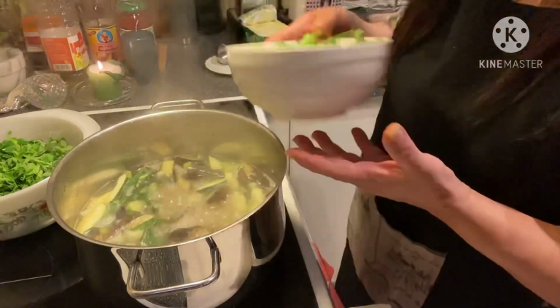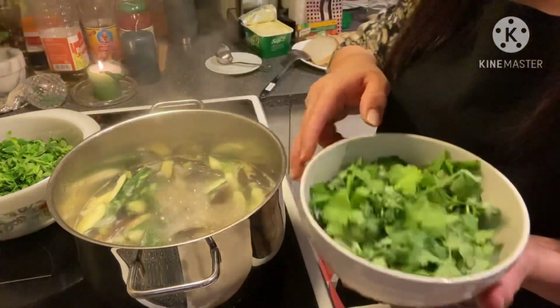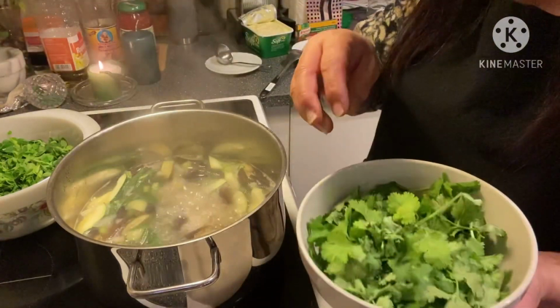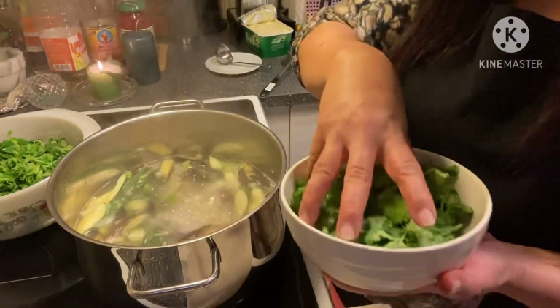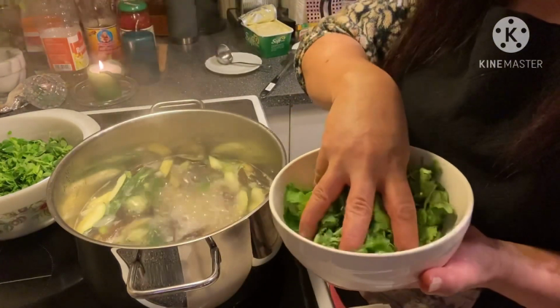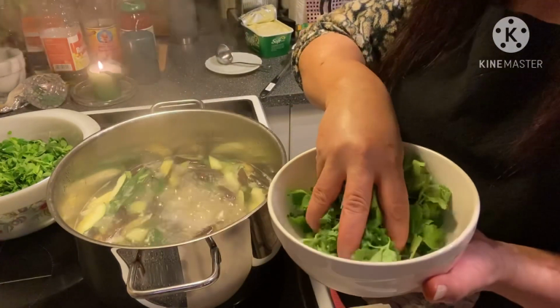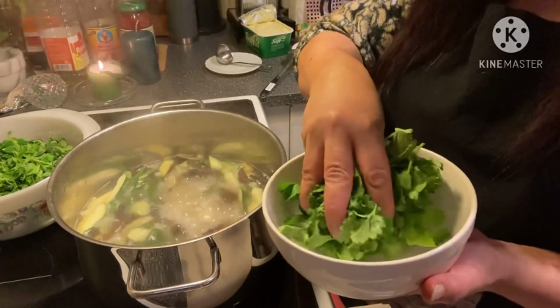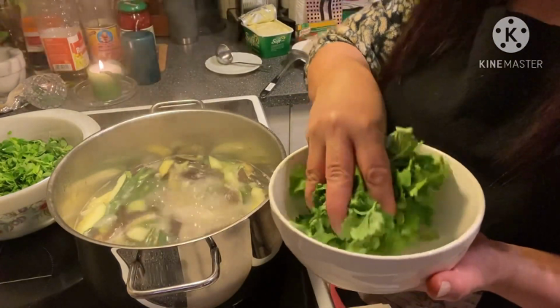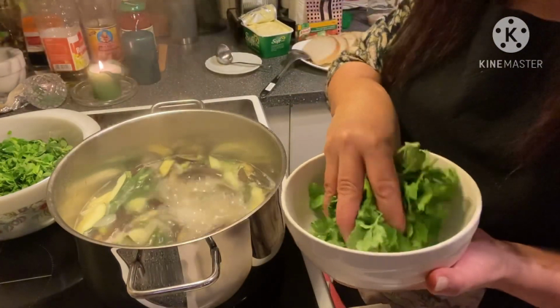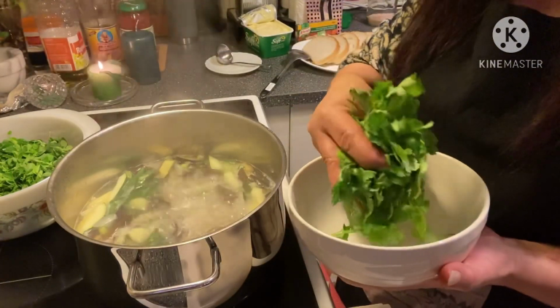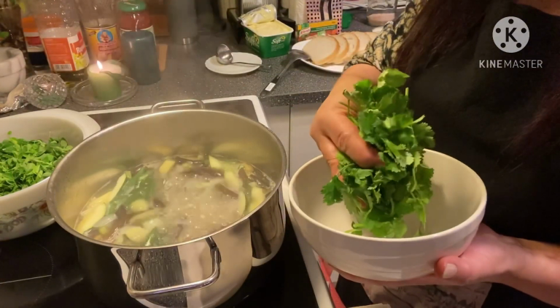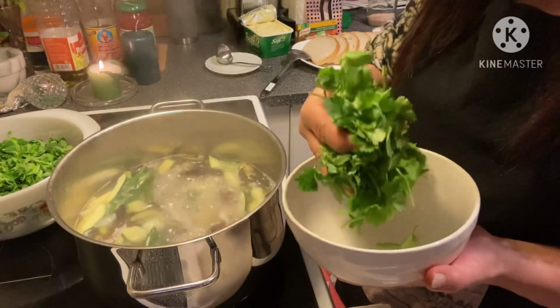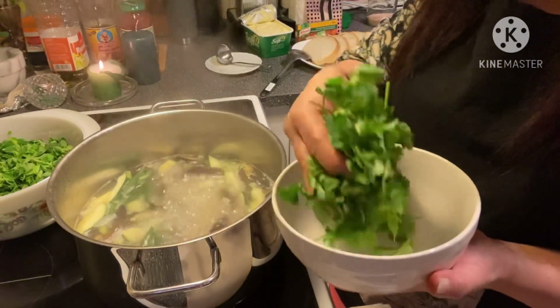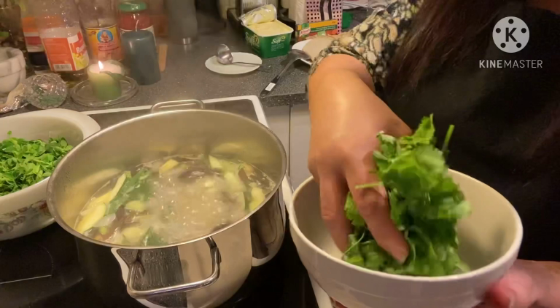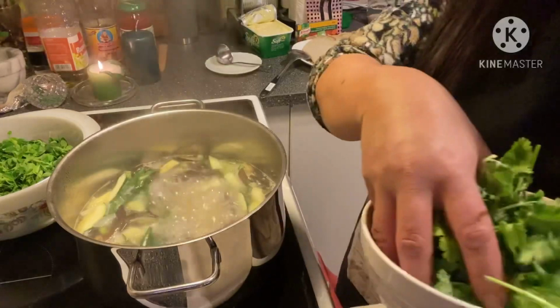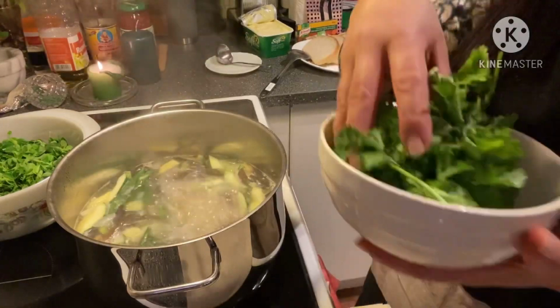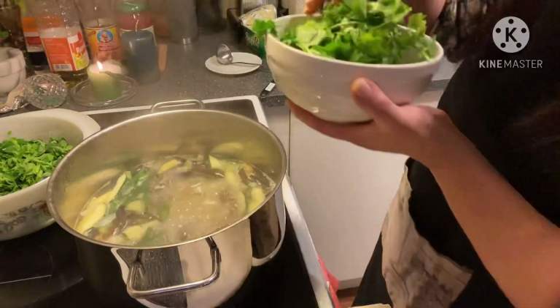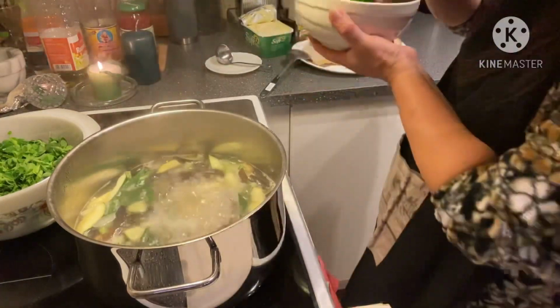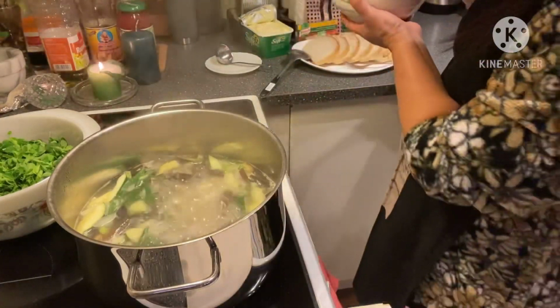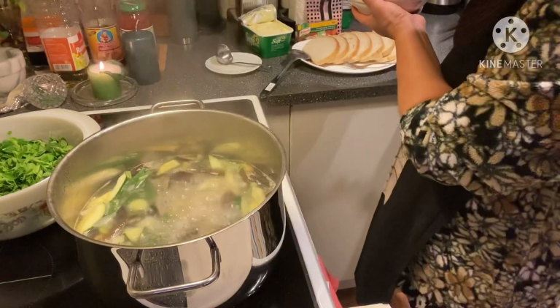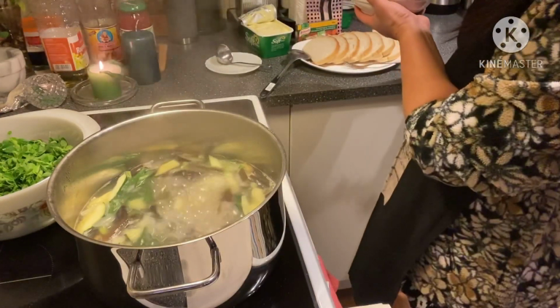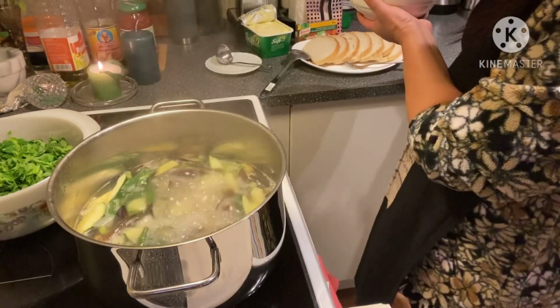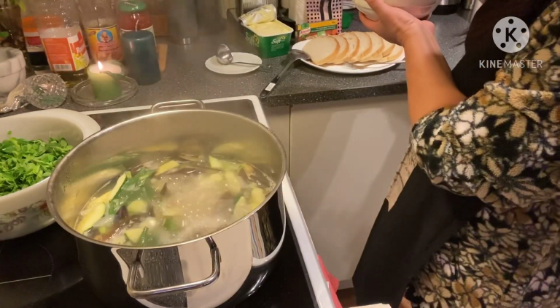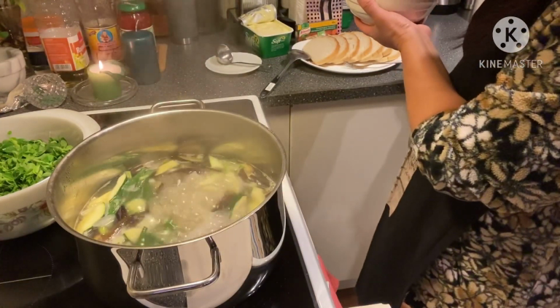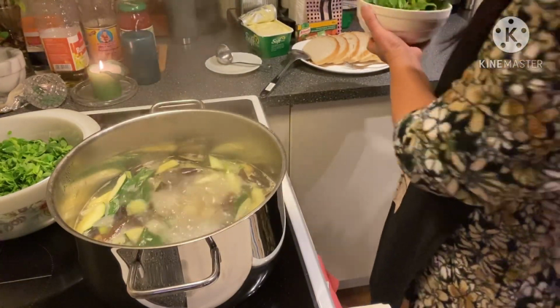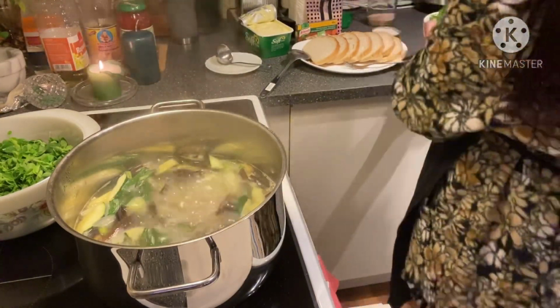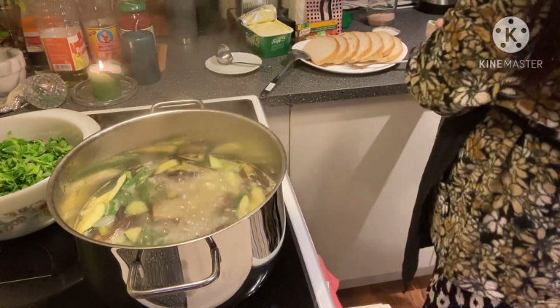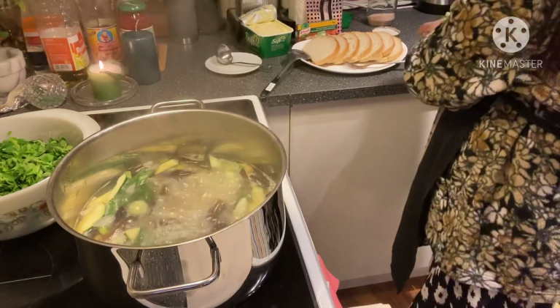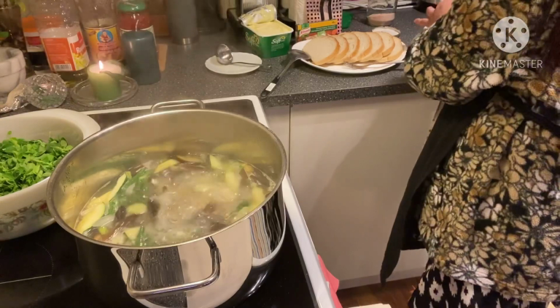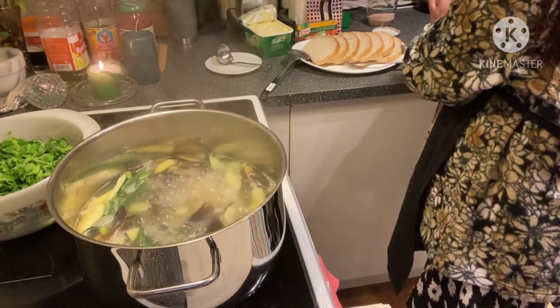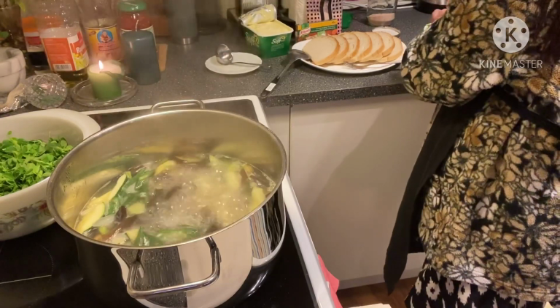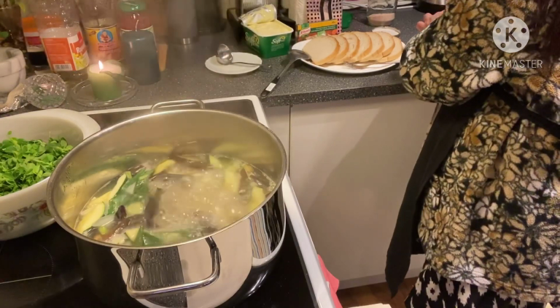I love the coriander — it's also good for our blood.